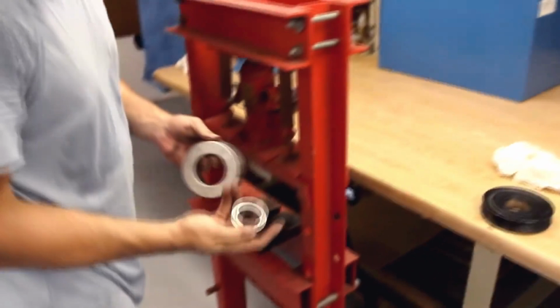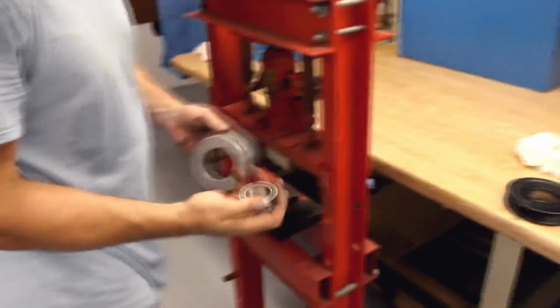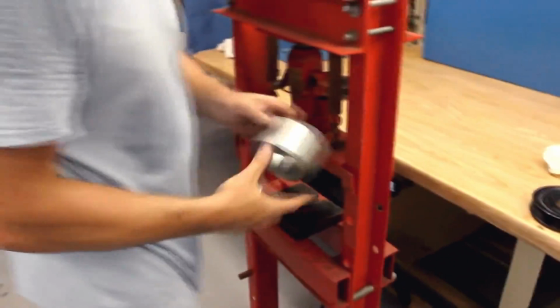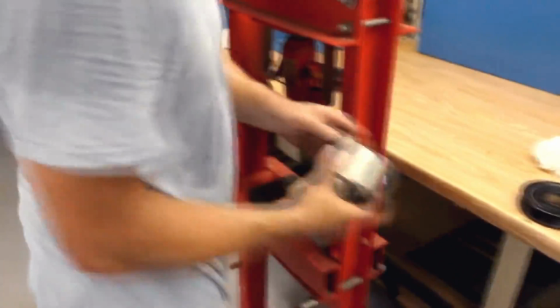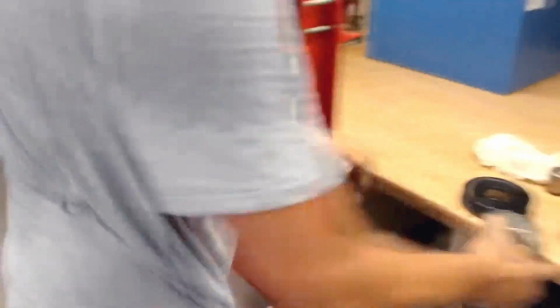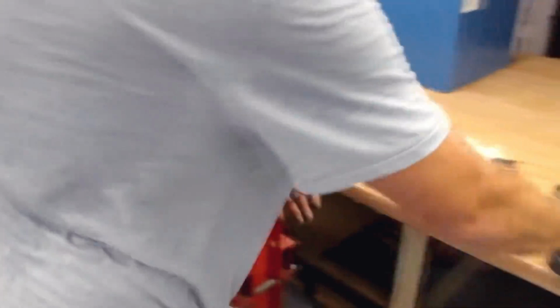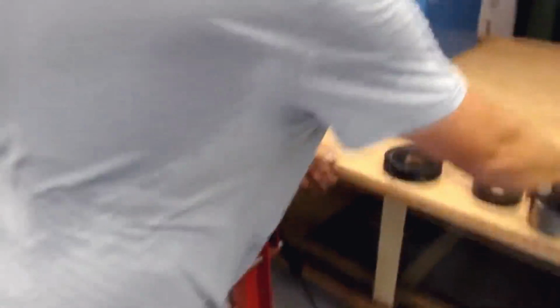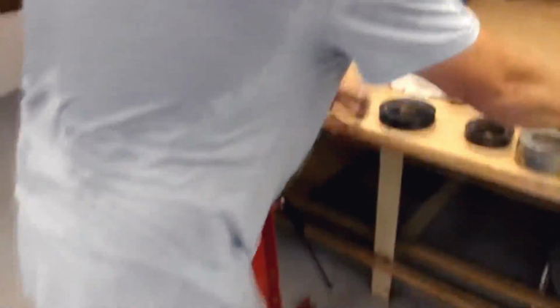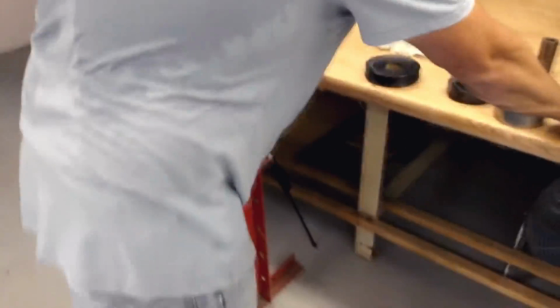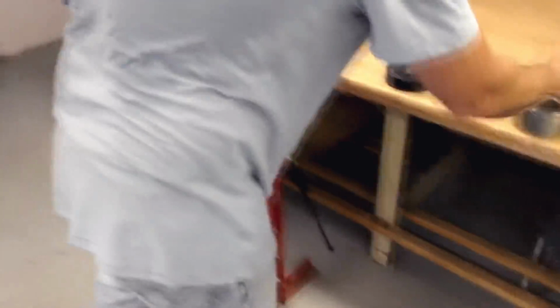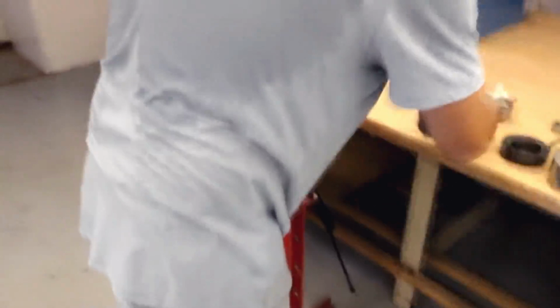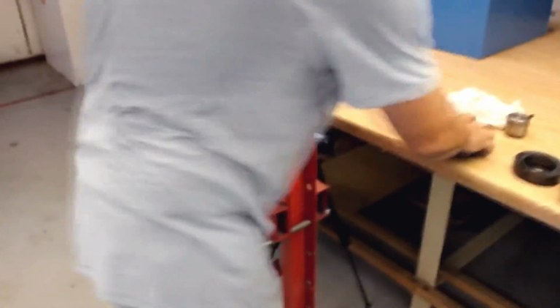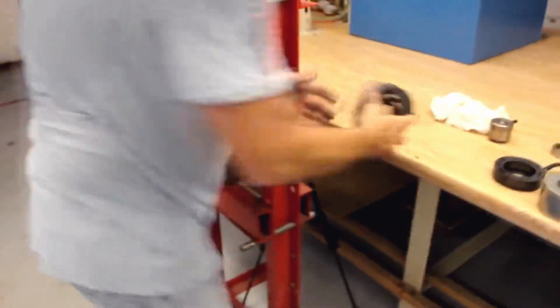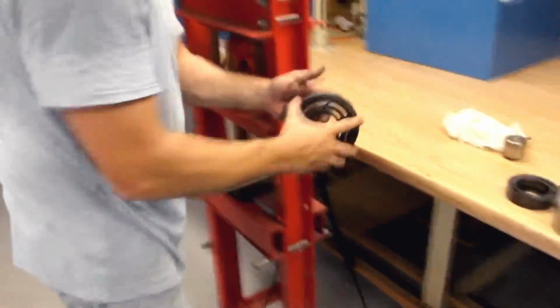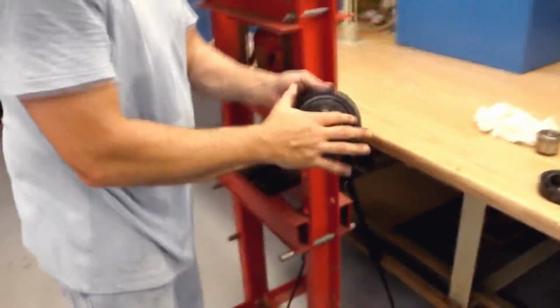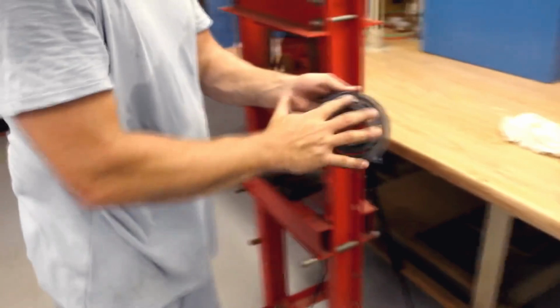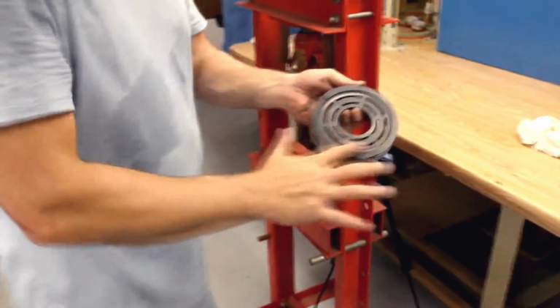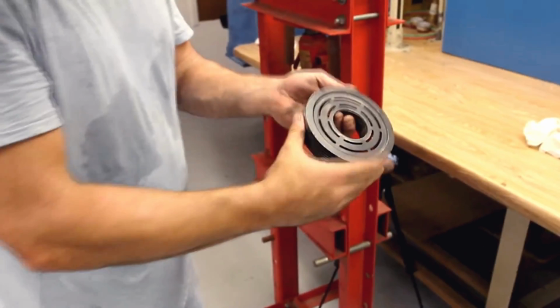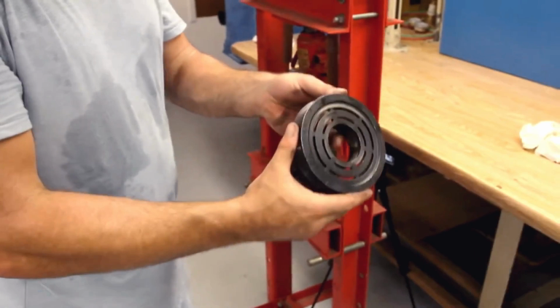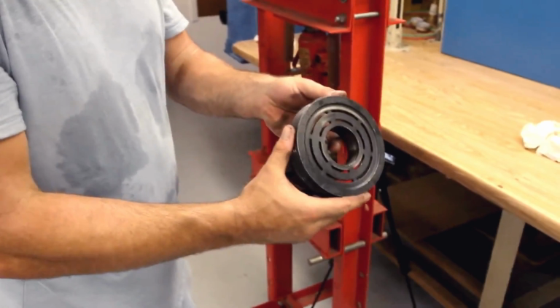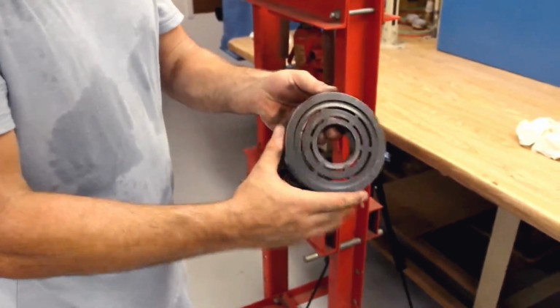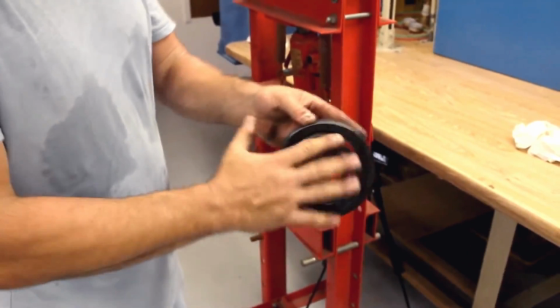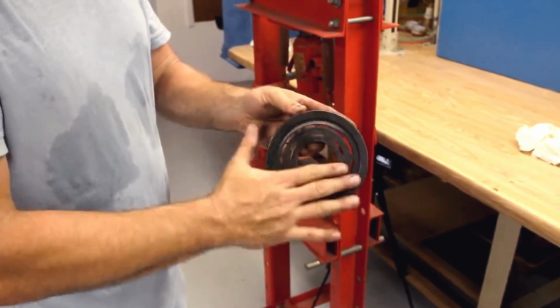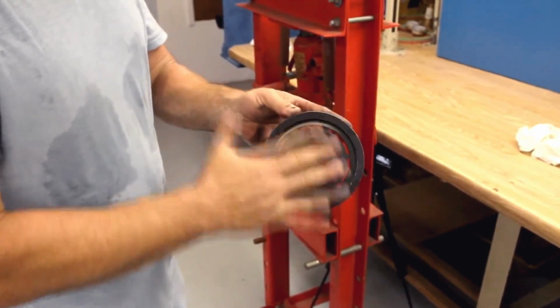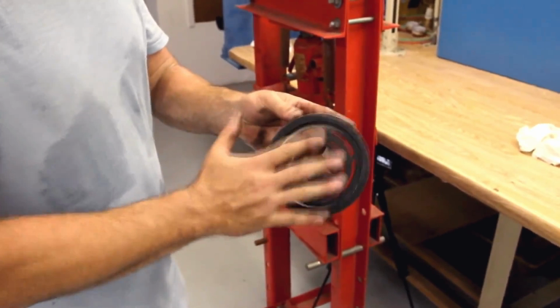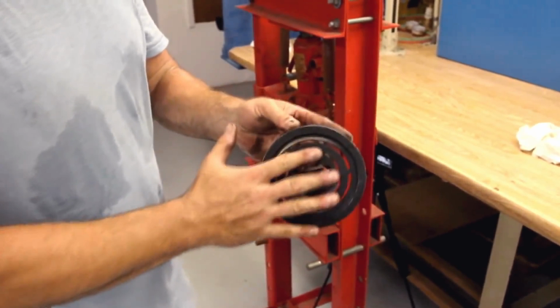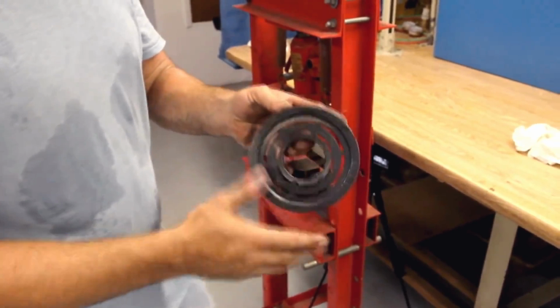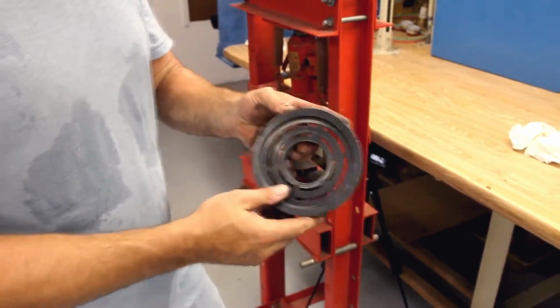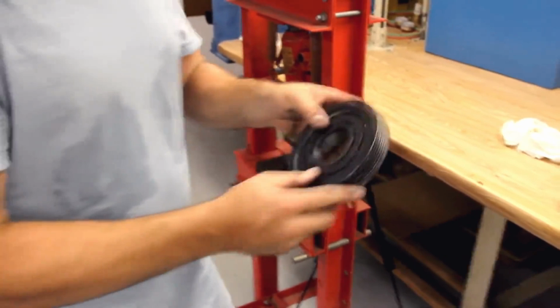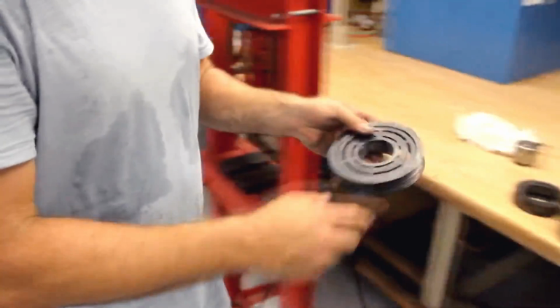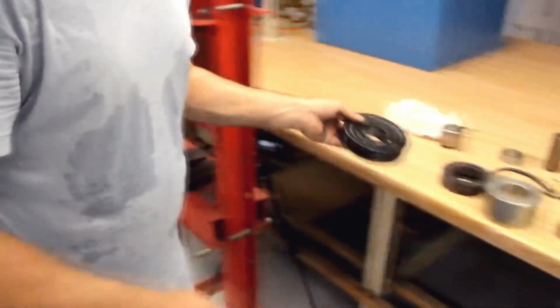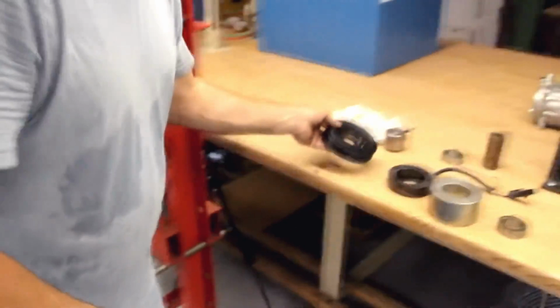We've got the pulley out. The pulley's not bent or warped, so you'll have good surface contact for your drive hub.